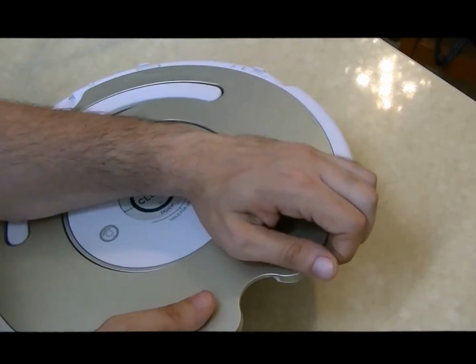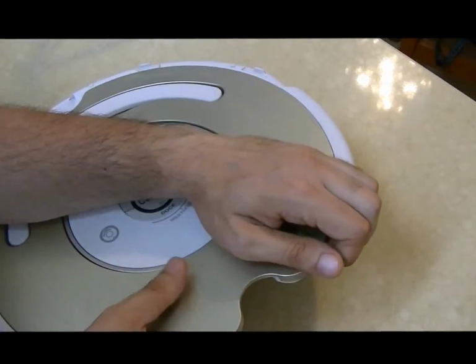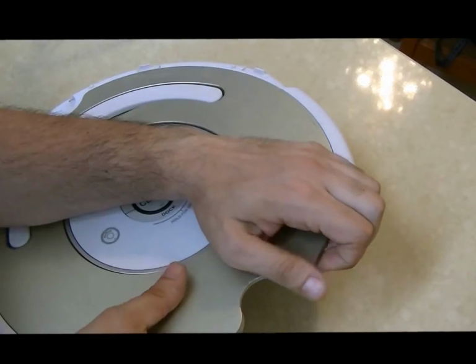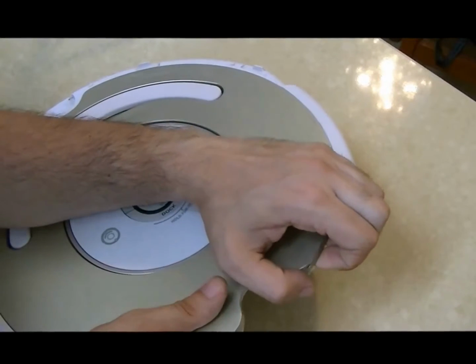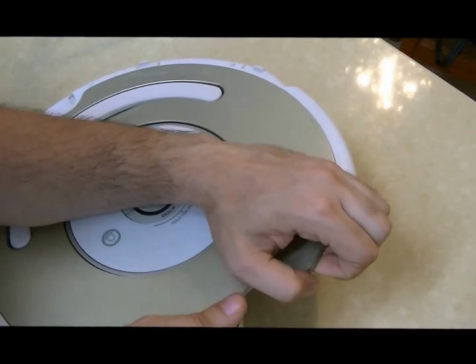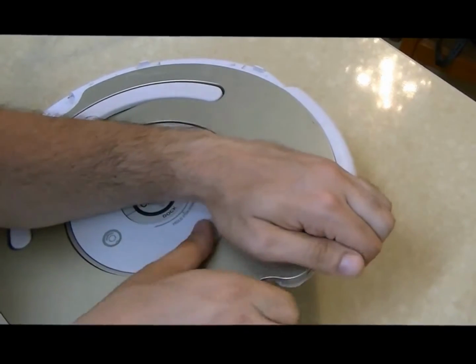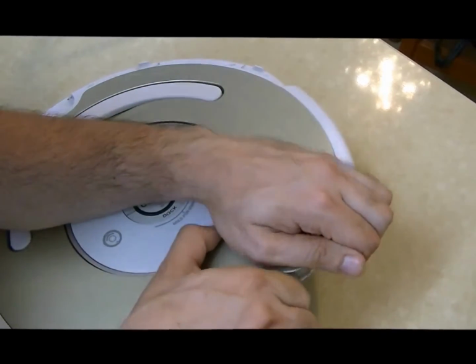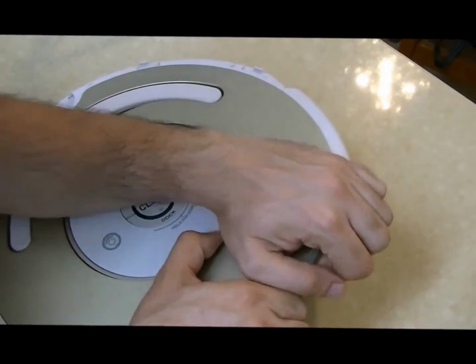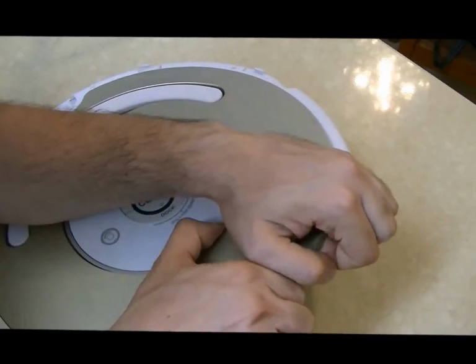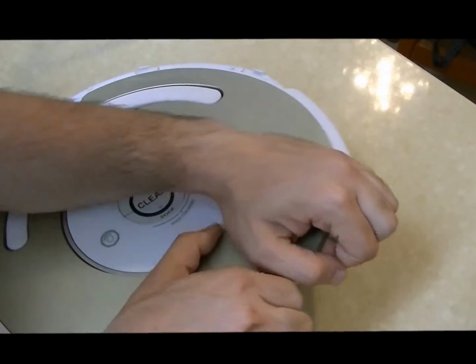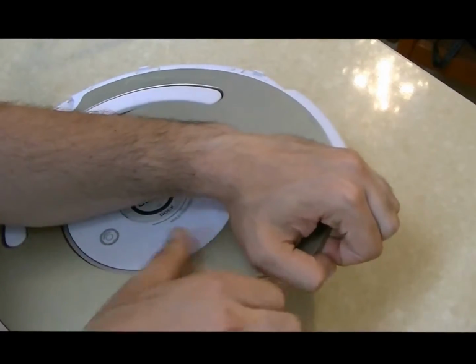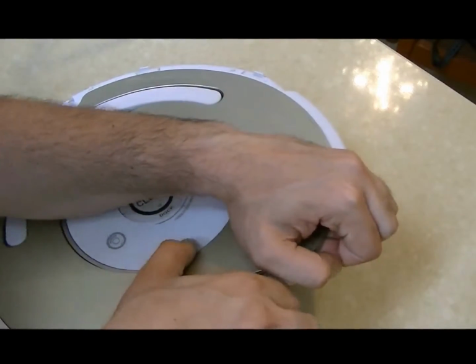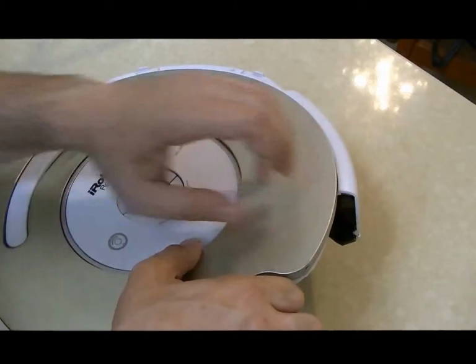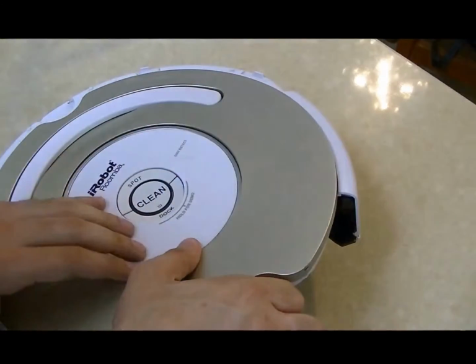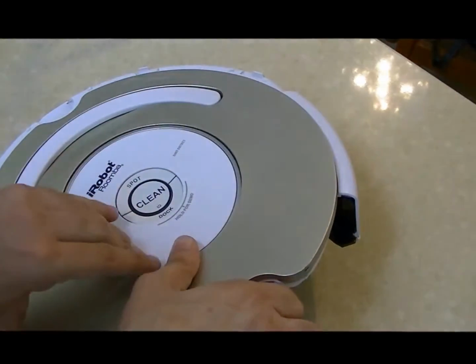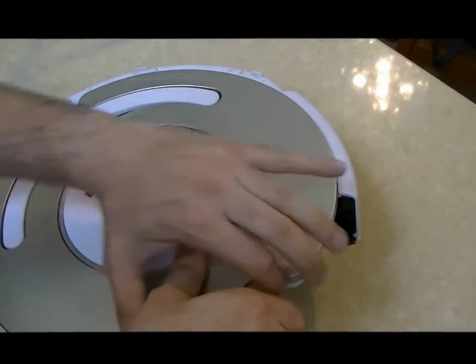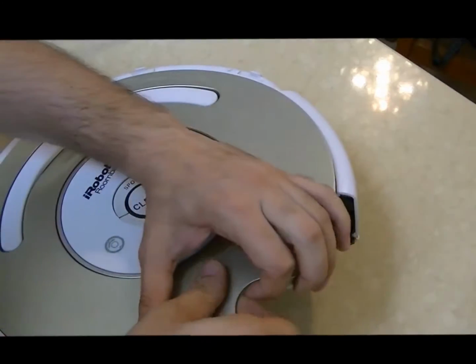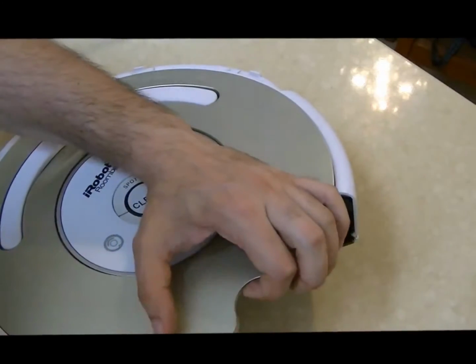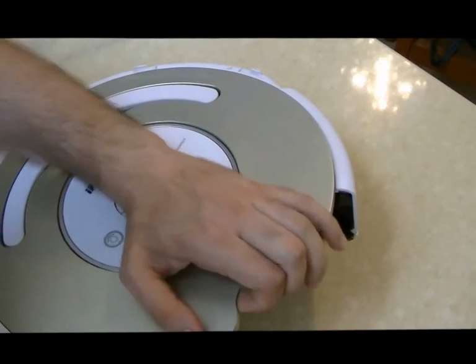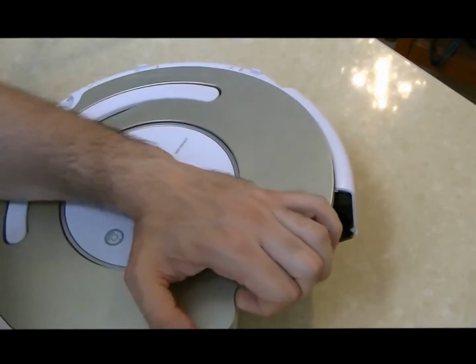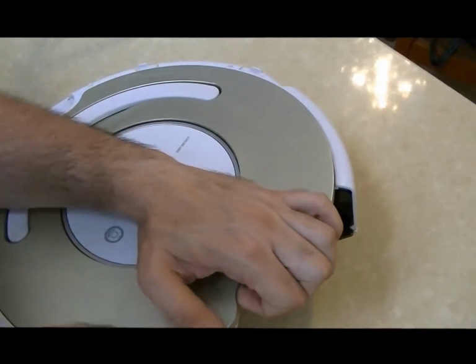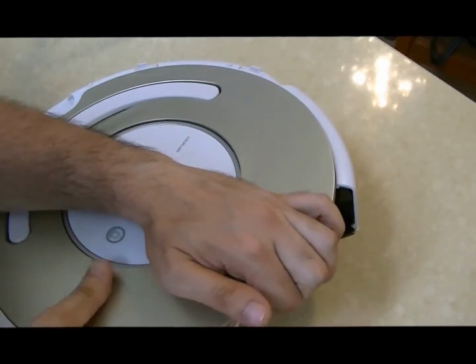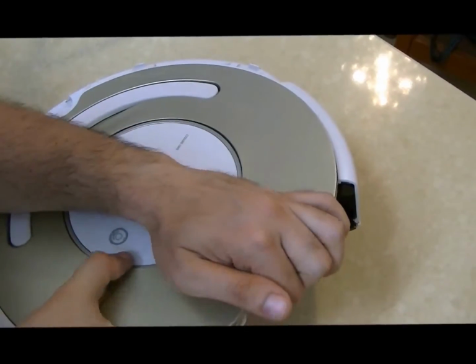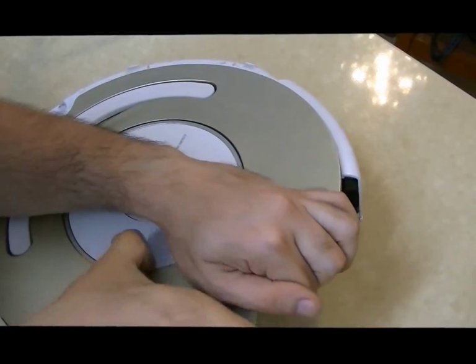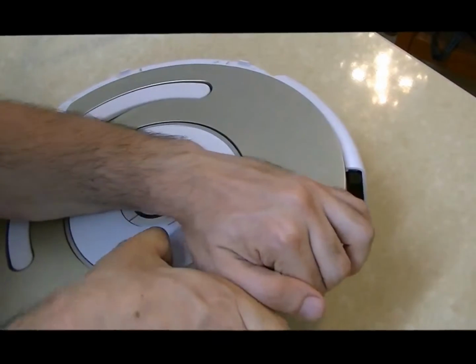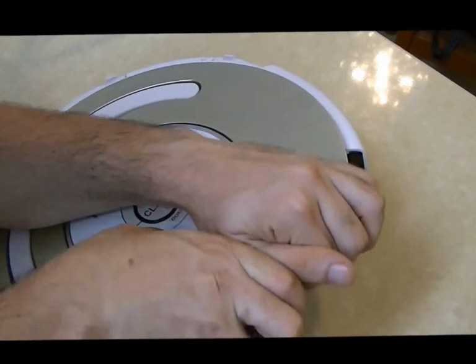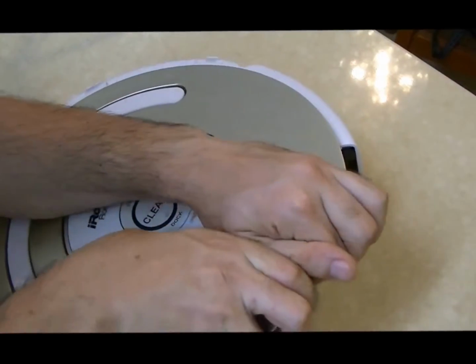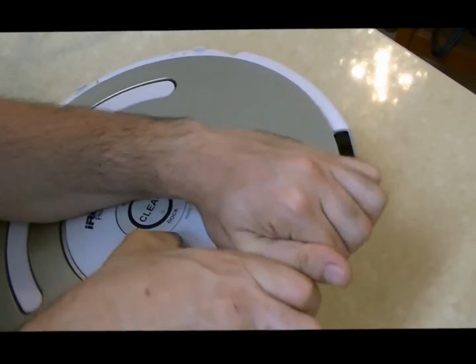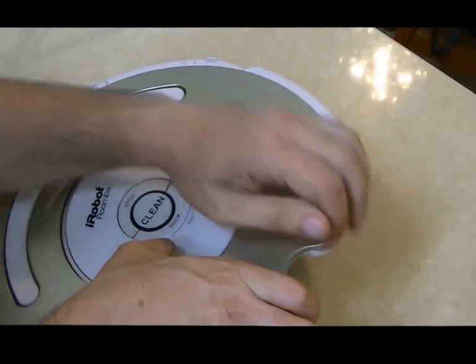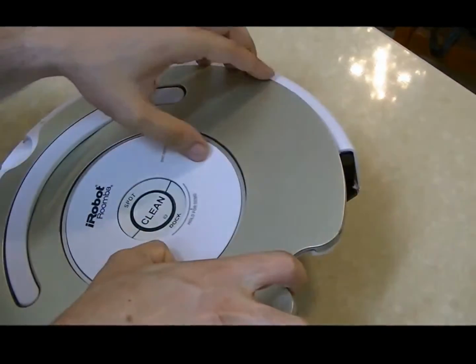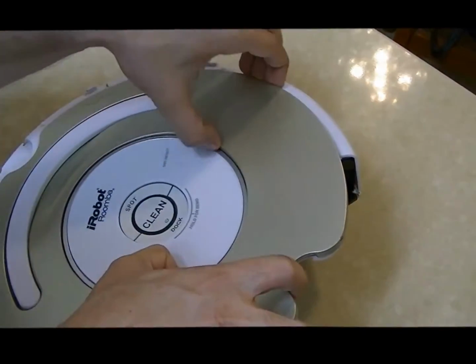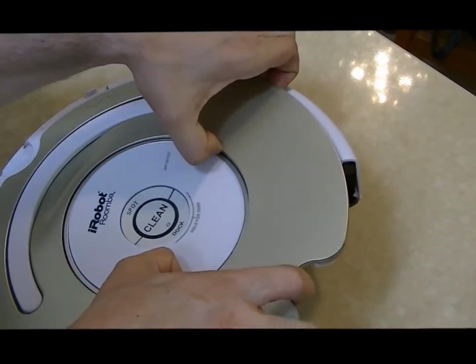Take those two sides up, and hear the clicking noise when the faceplate disconnects from the robot.